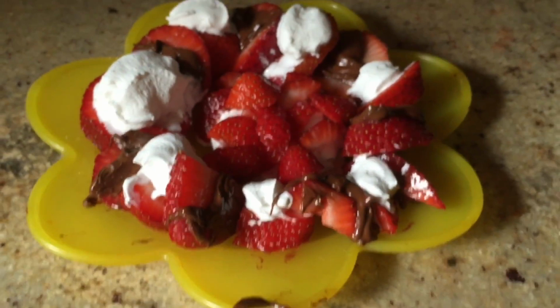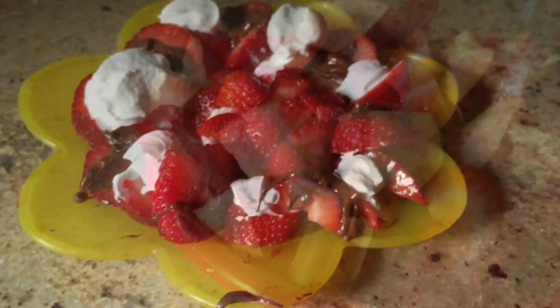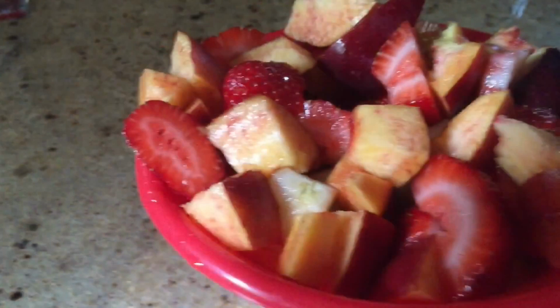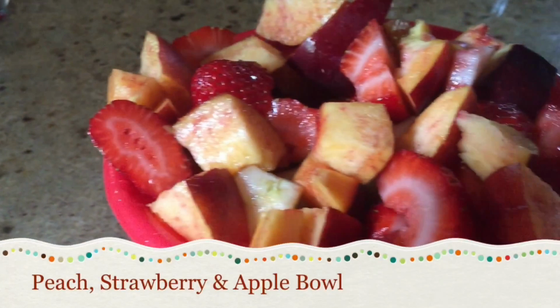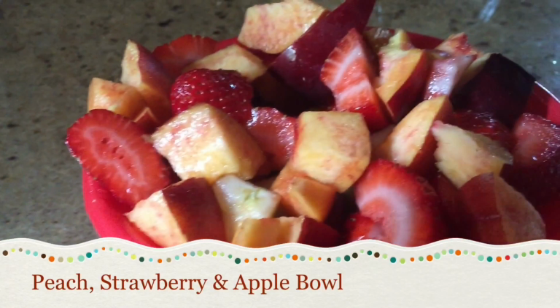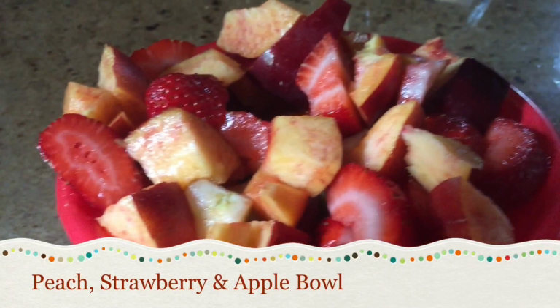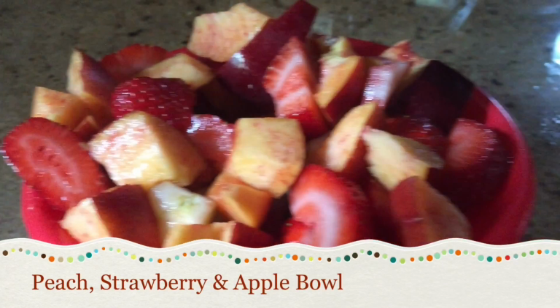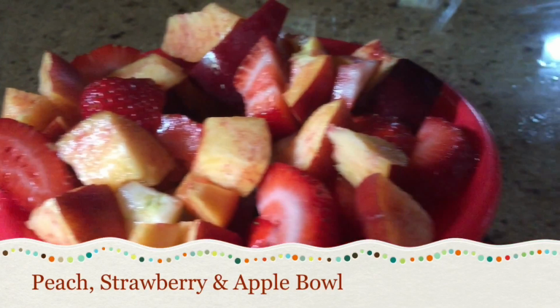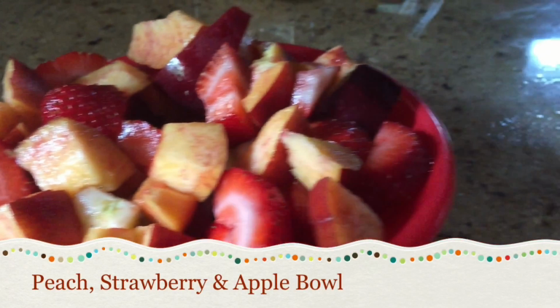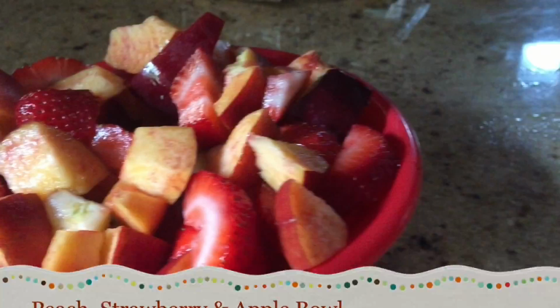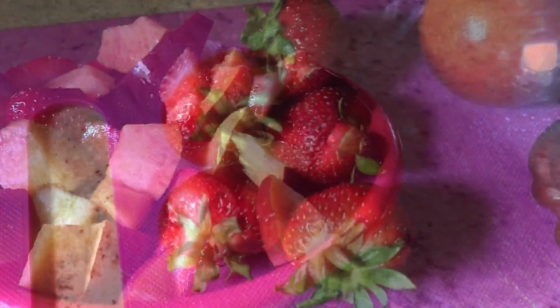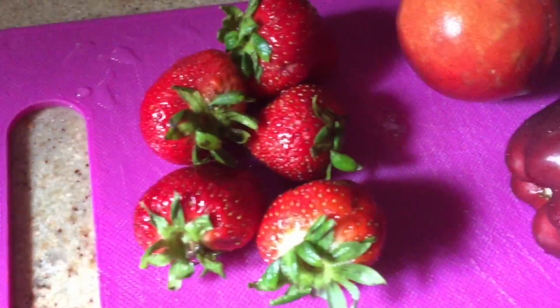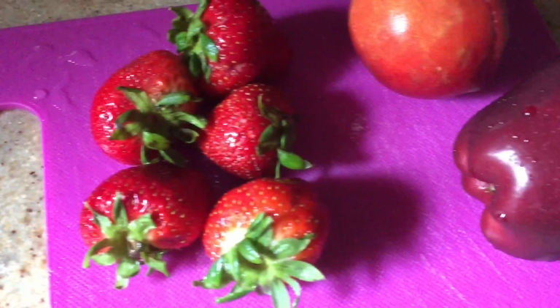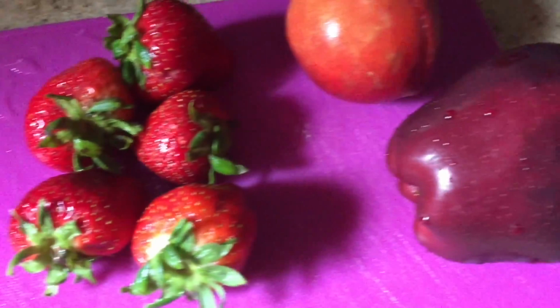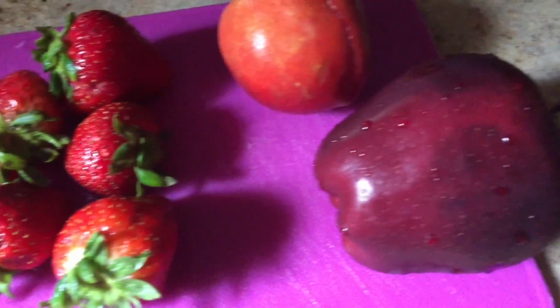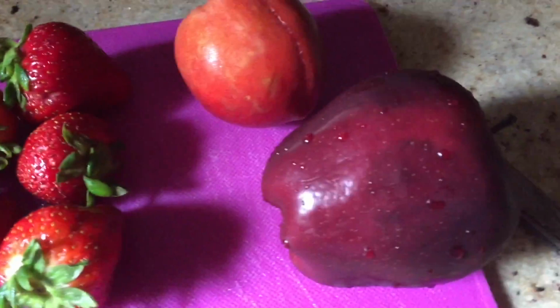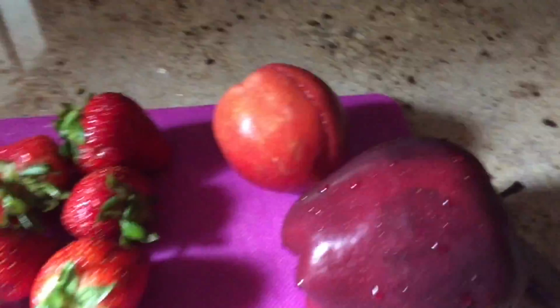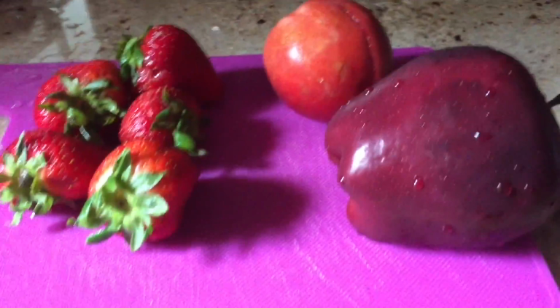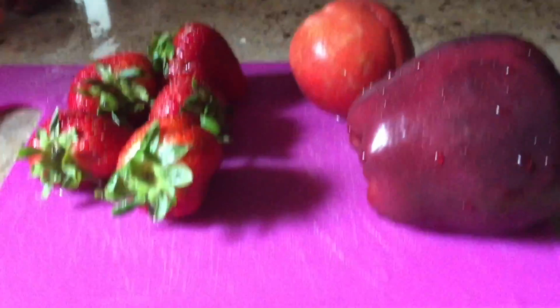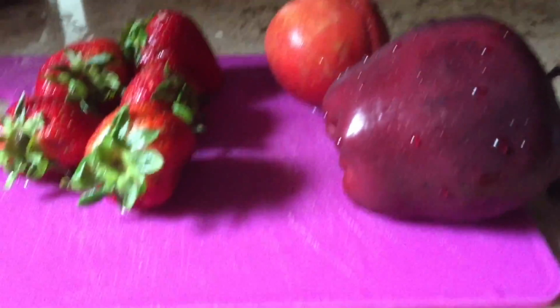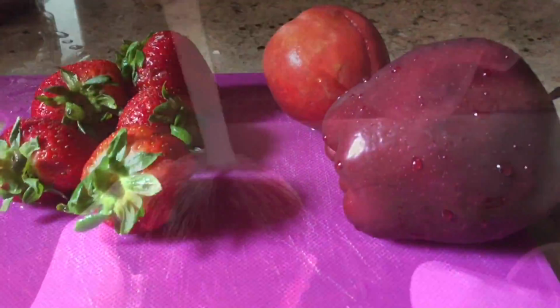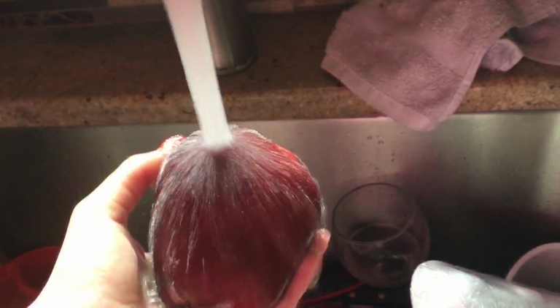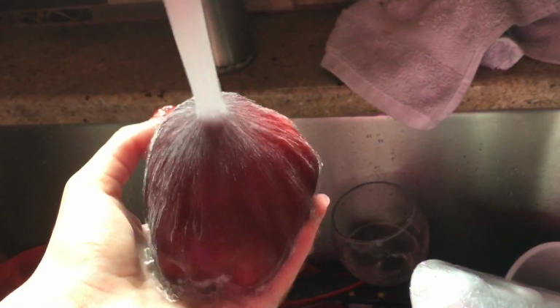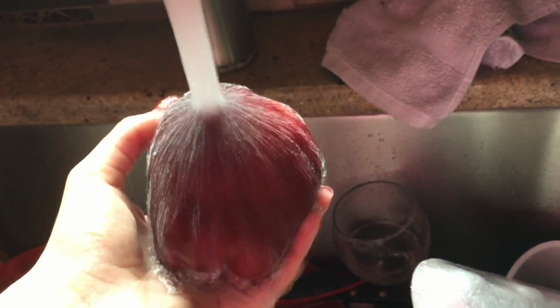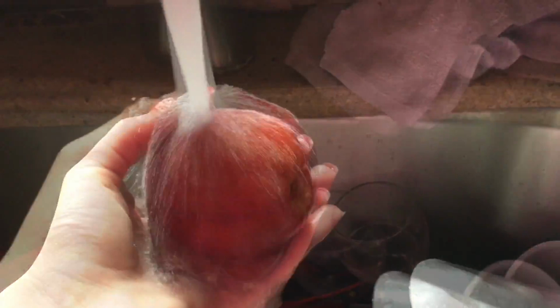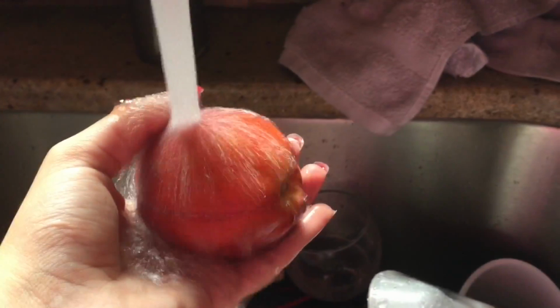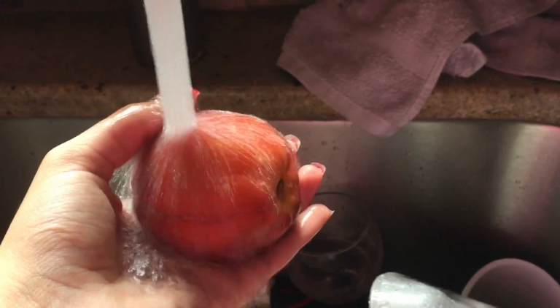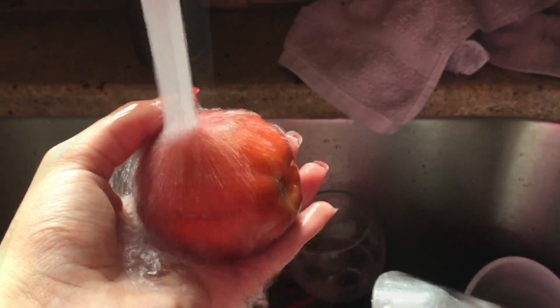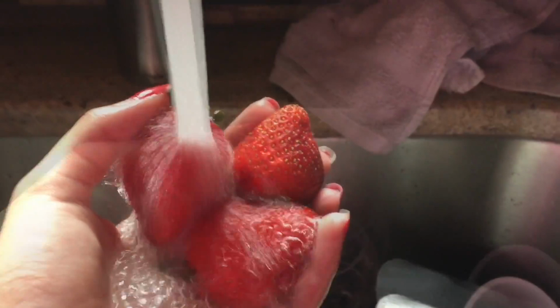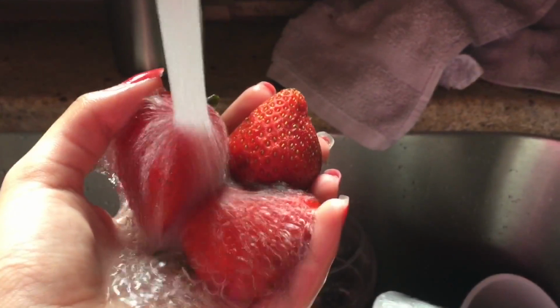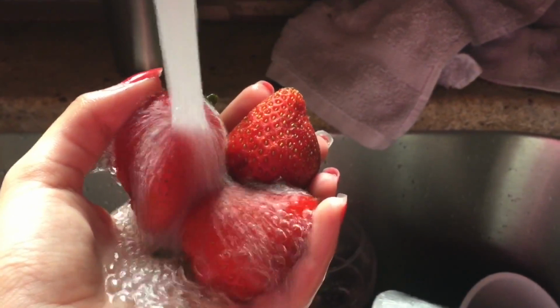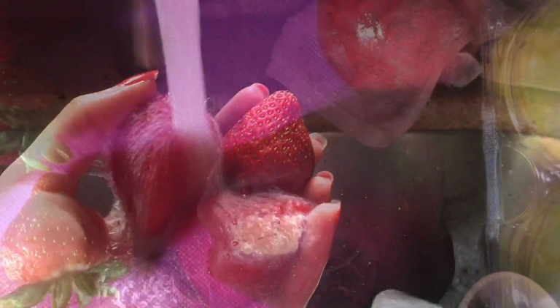Now I will show you how to make a peach, strawberry, and apple bowl. Begin by washing your peaches, strawberries, and apples. You may take as many of each as you want.